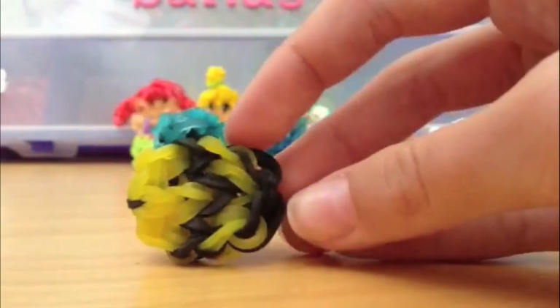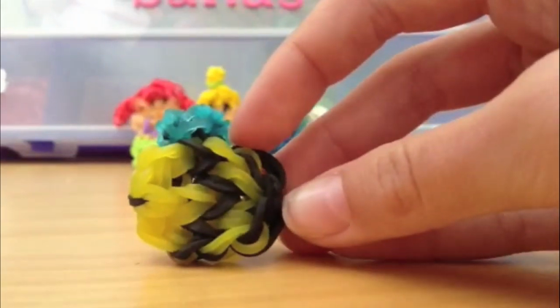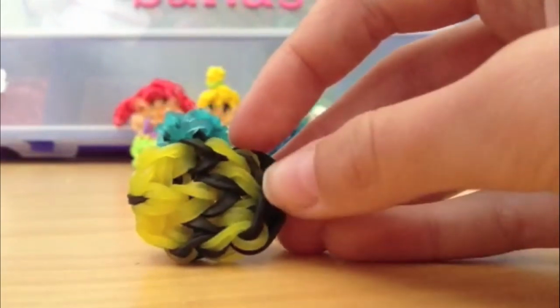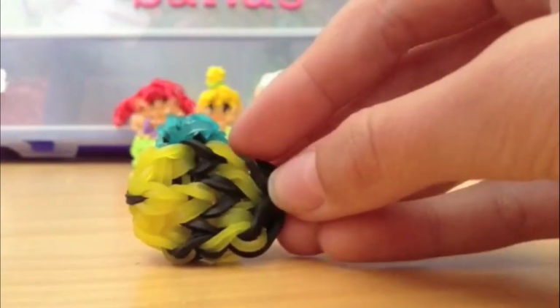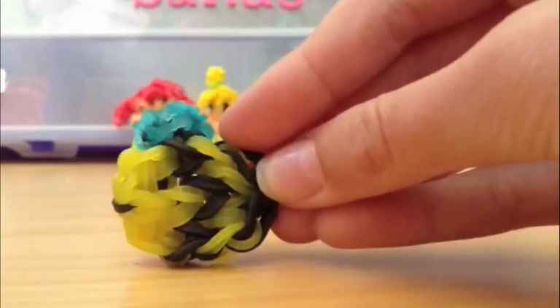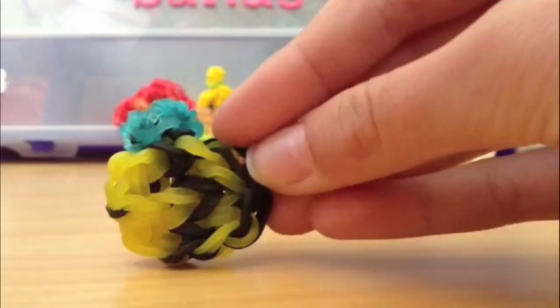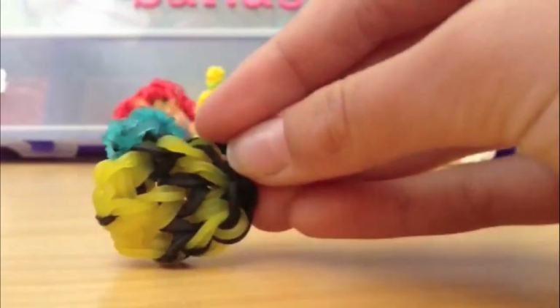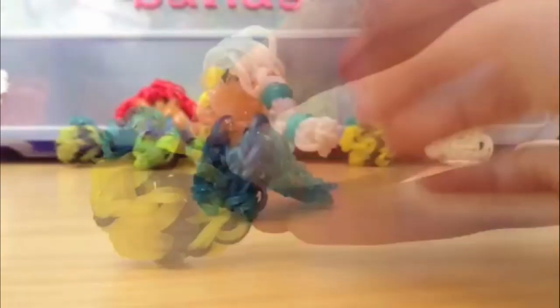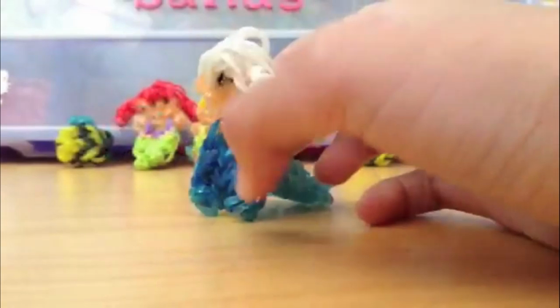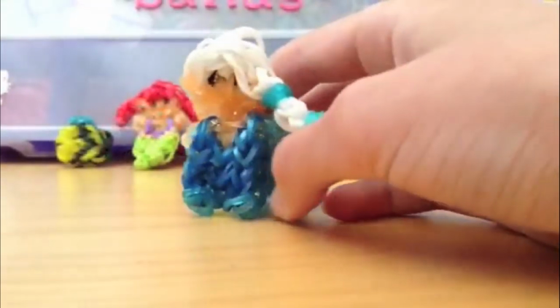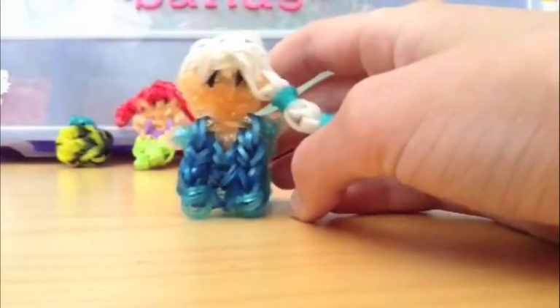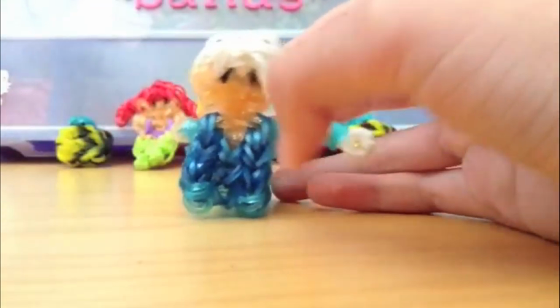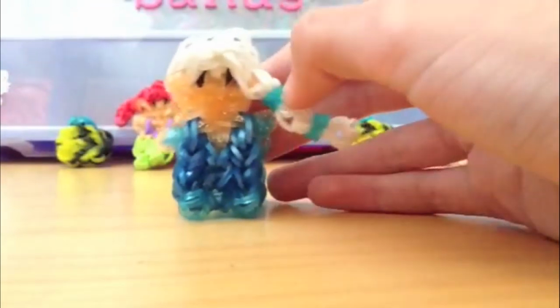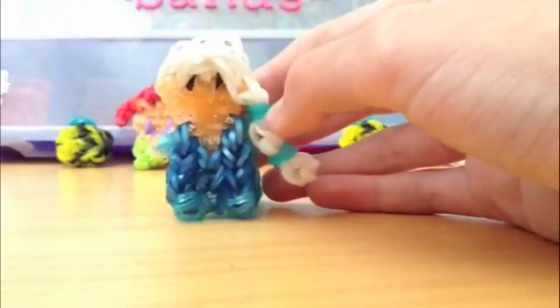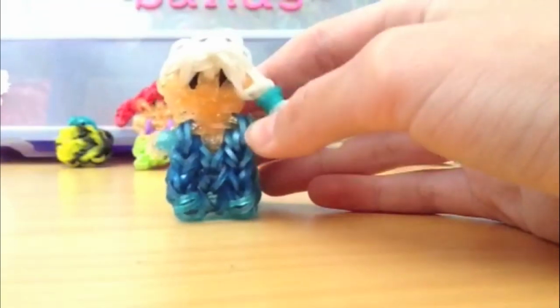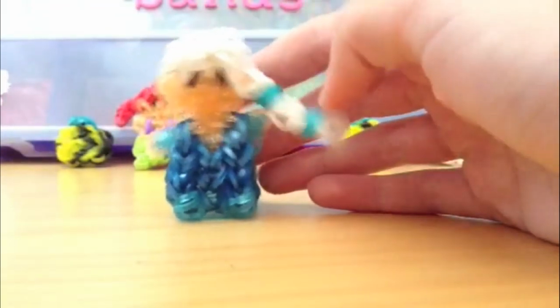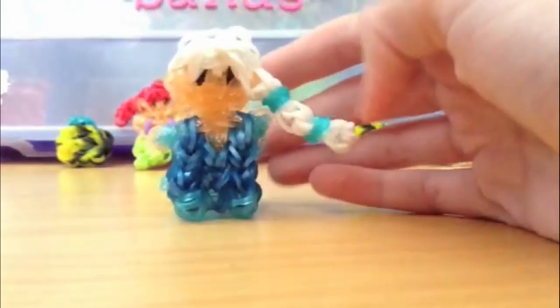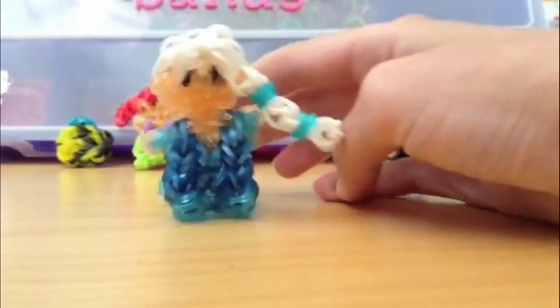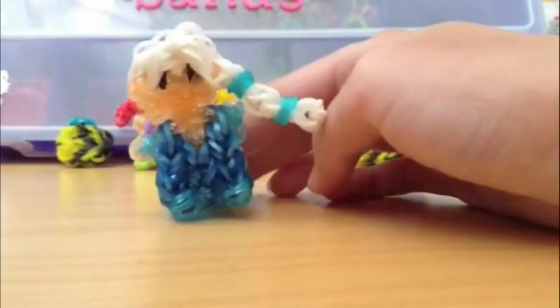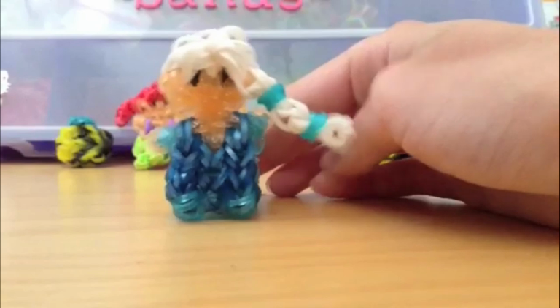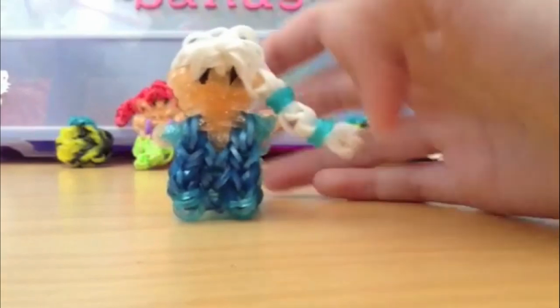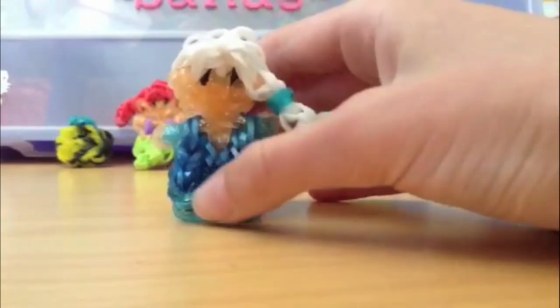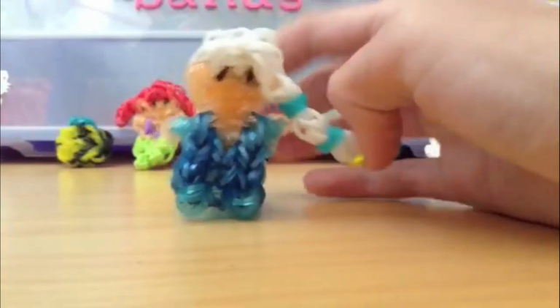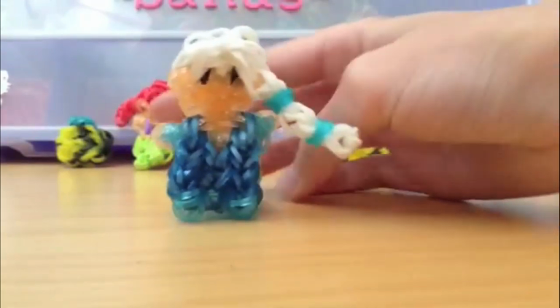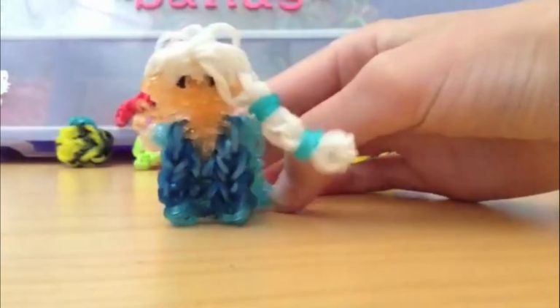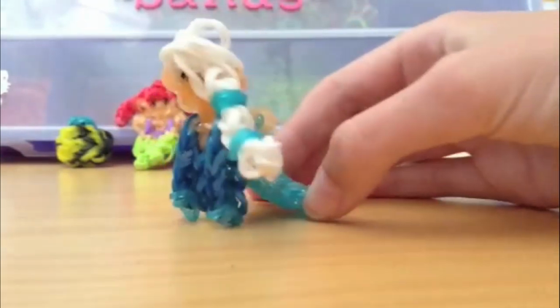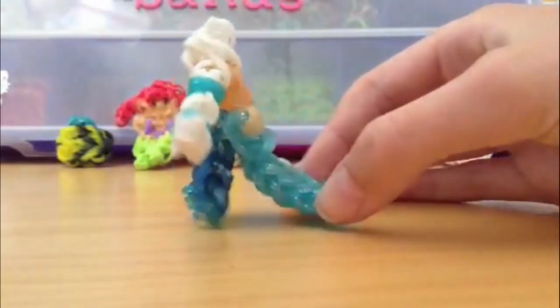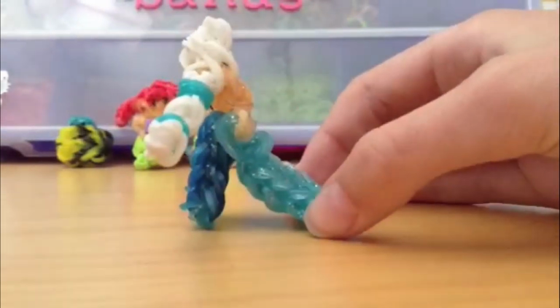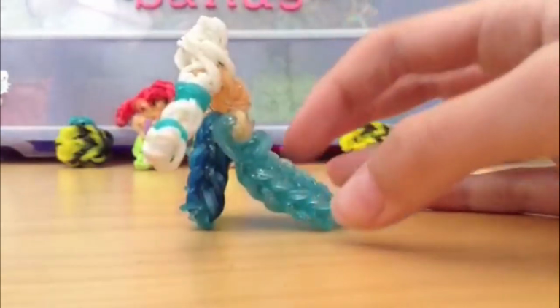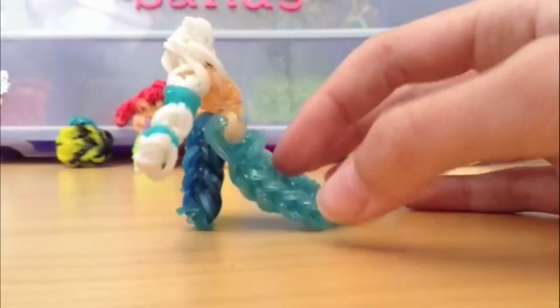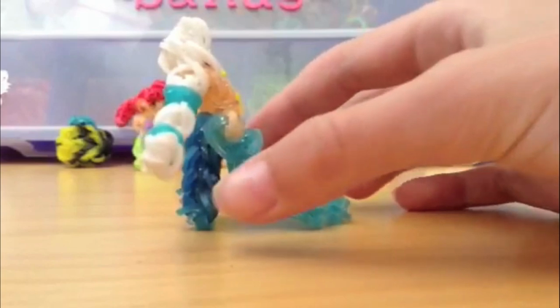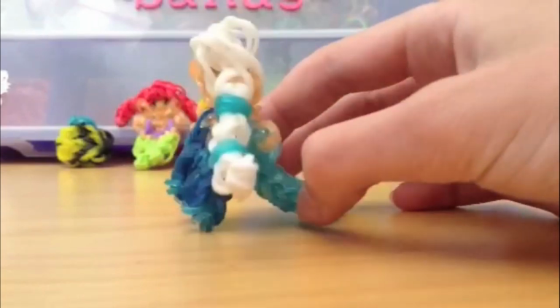It is another original of mine. This is my rainbow loom Elsa figurine. I really love her. Right here is her regular dress, and then if you turn her around she has her cape, so this is her ice queen dress.